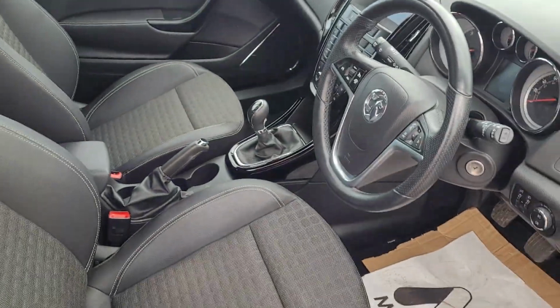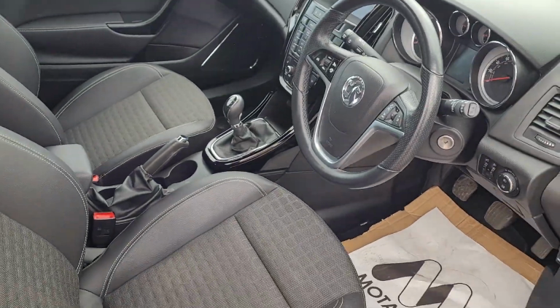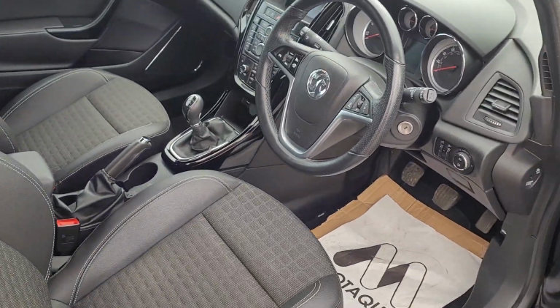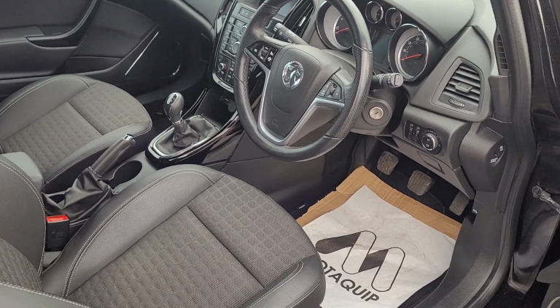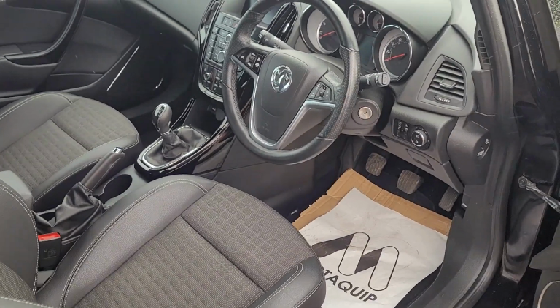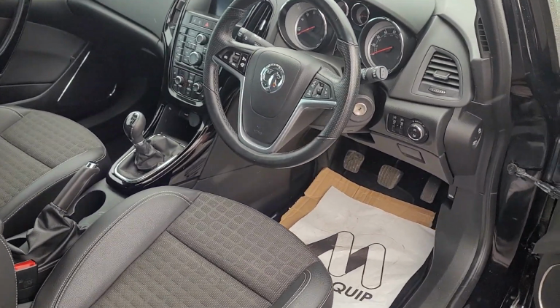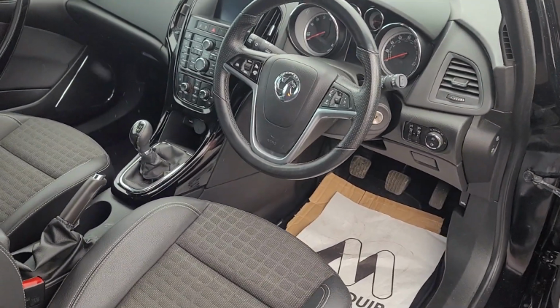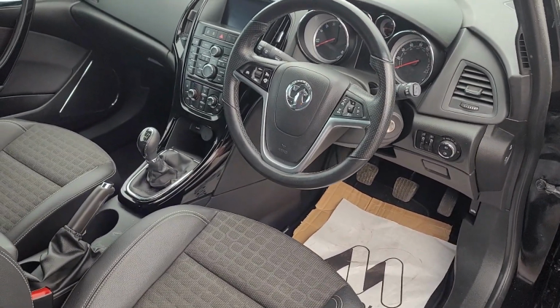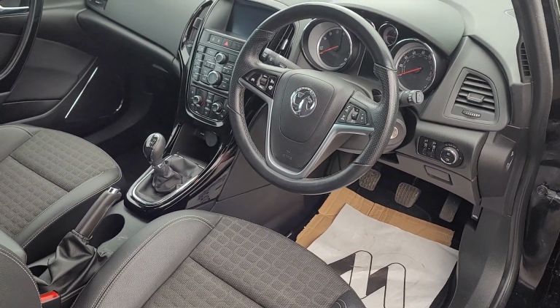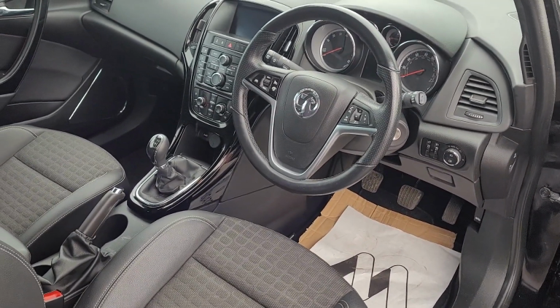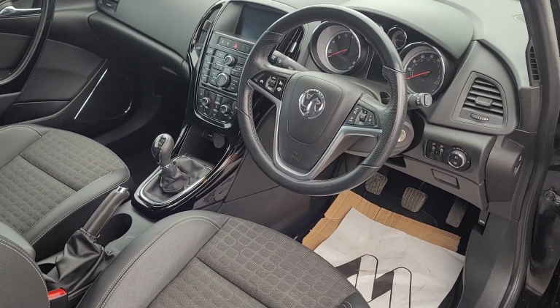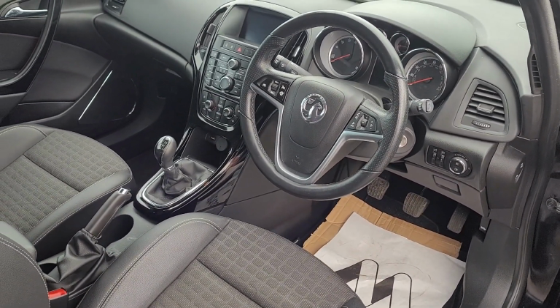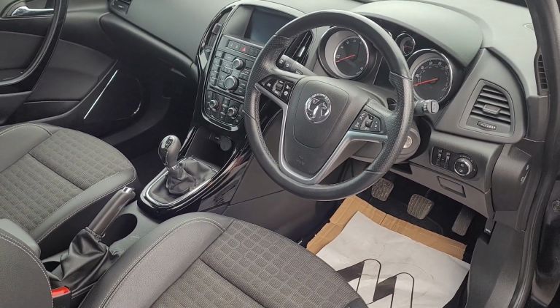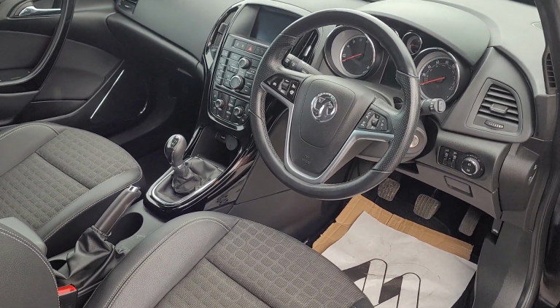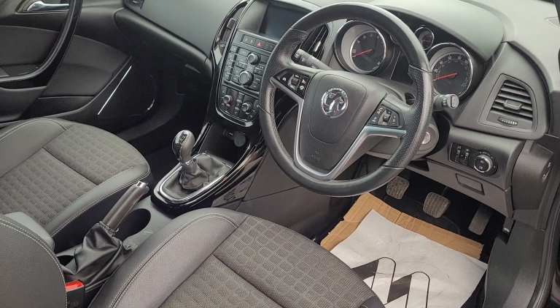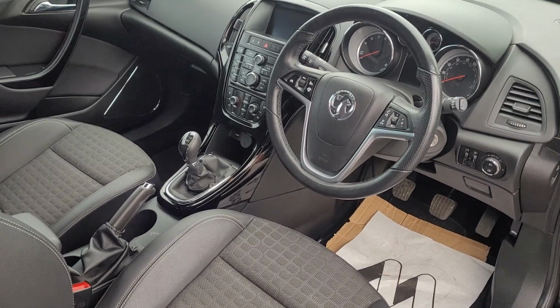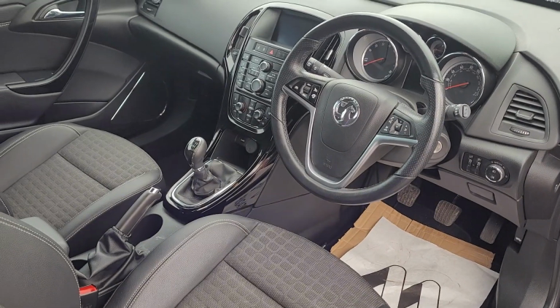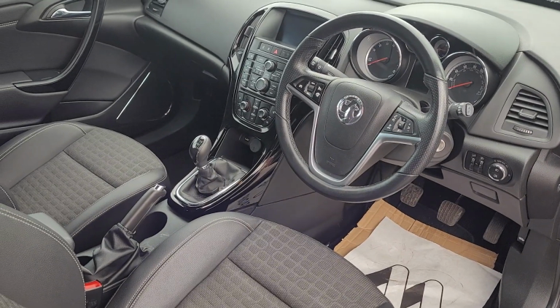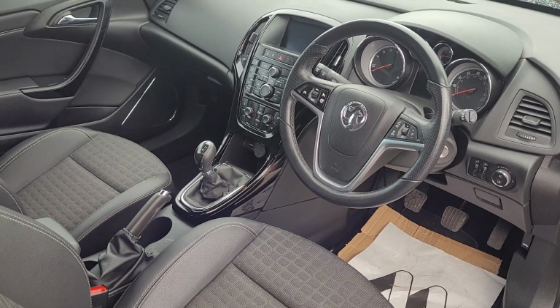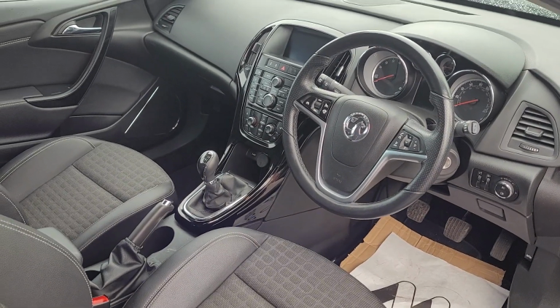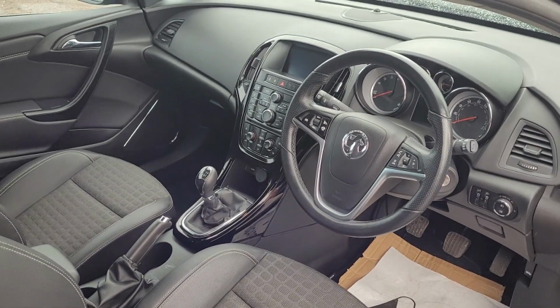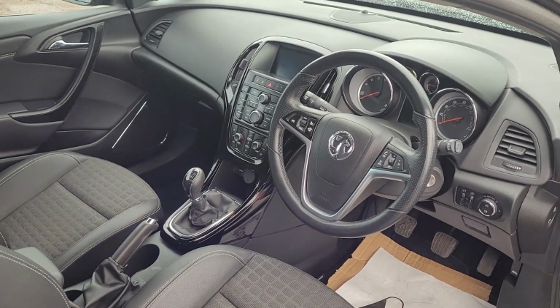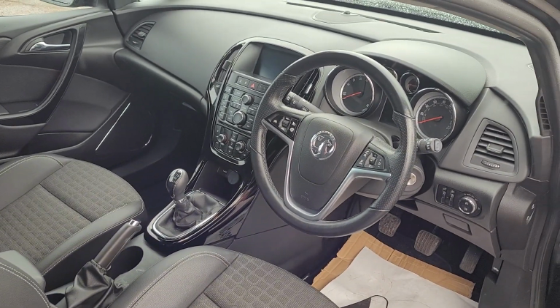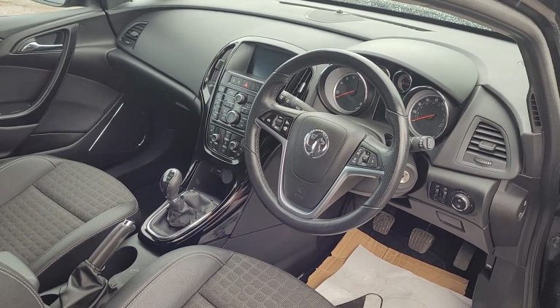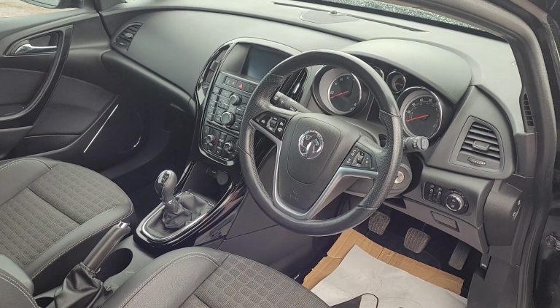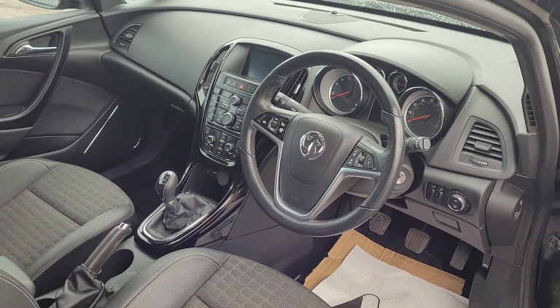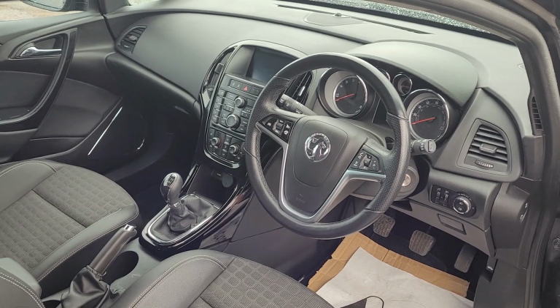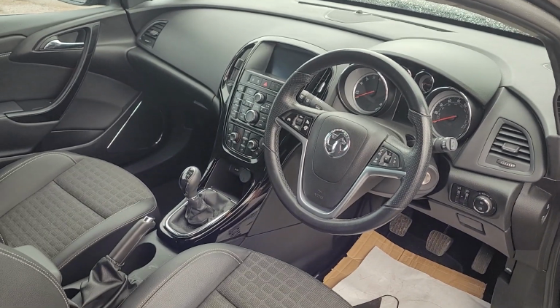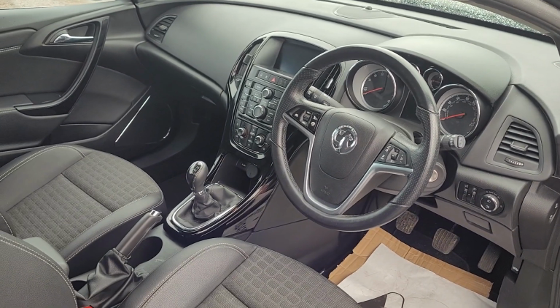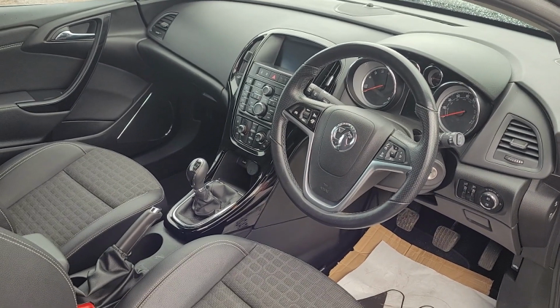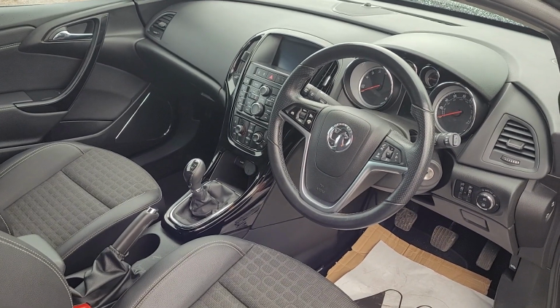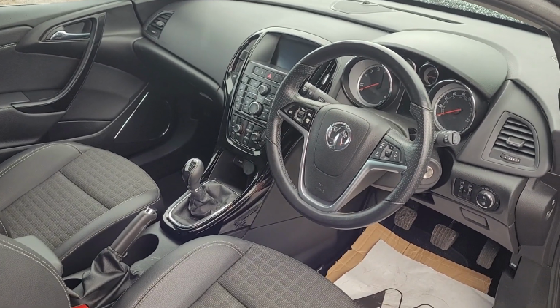As we go to the front, it's all lovely and clean in here as well. We've got electric front windows, electric mirrors, cruise control, Bluetooth, 6-speed gearbox, air conditioning, automatic headlights — so it's lovely in here as well.